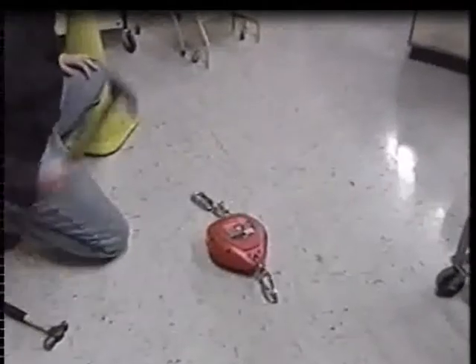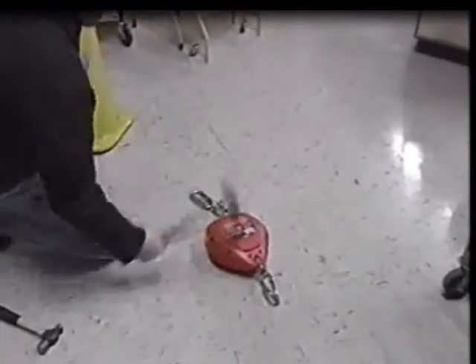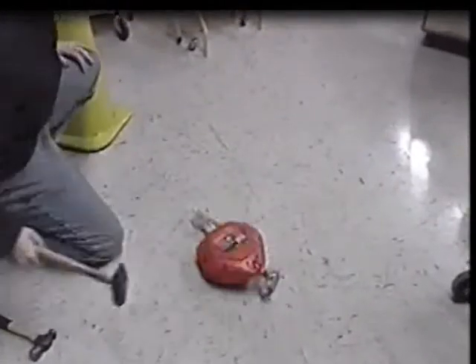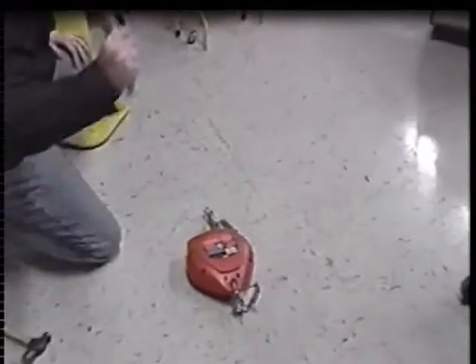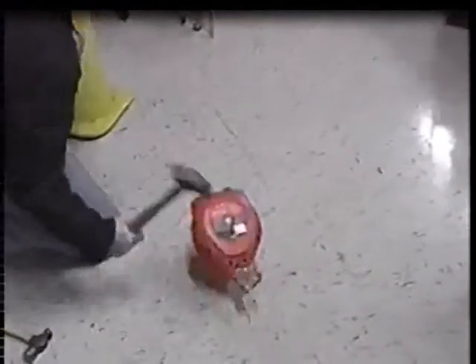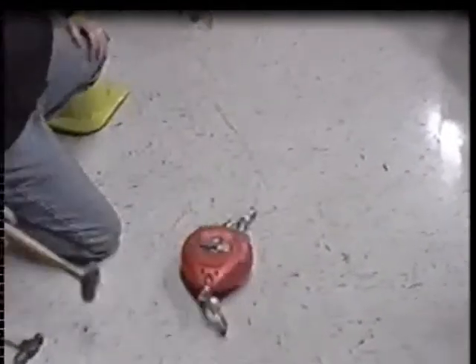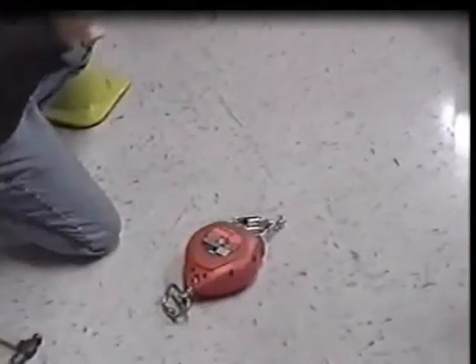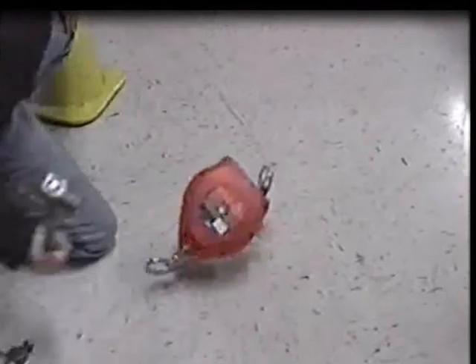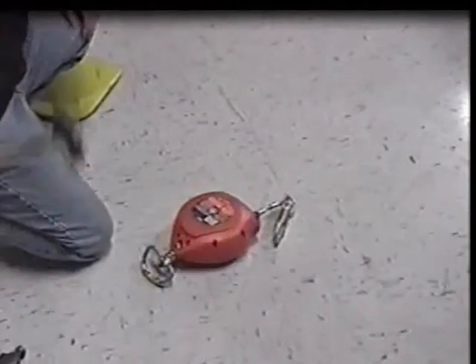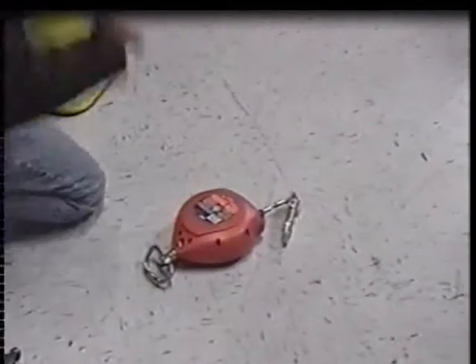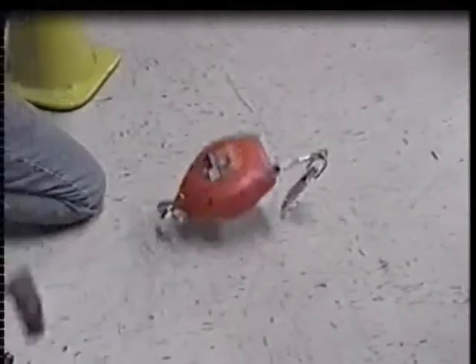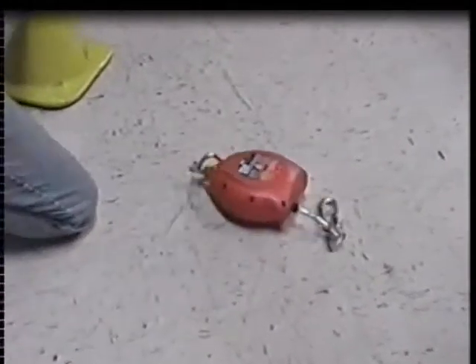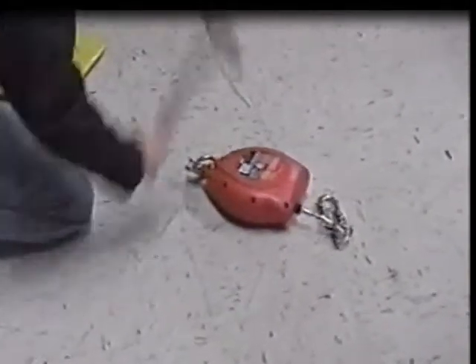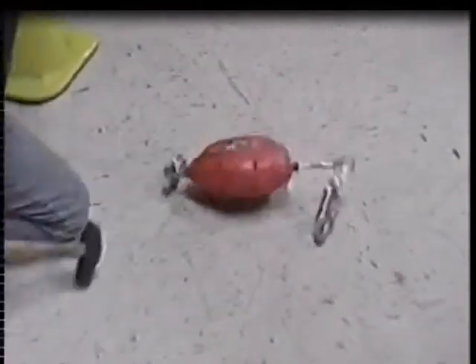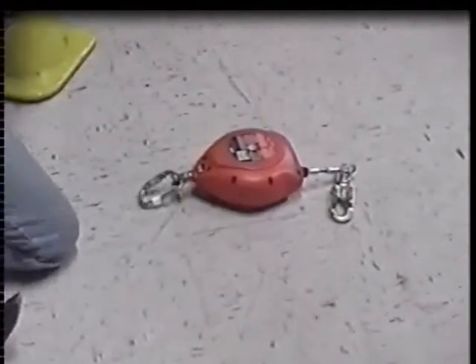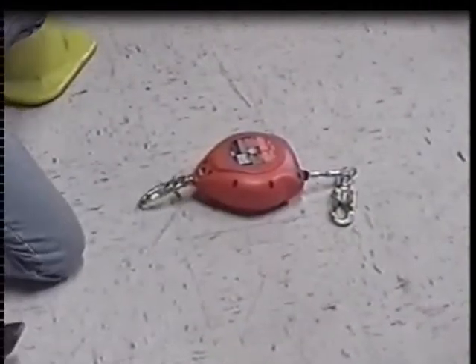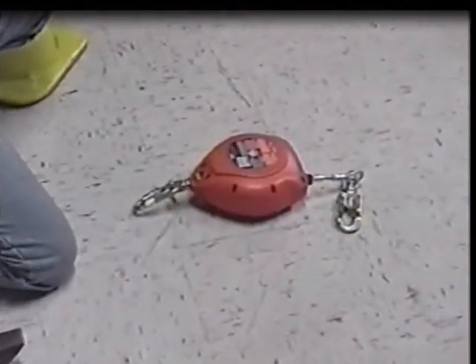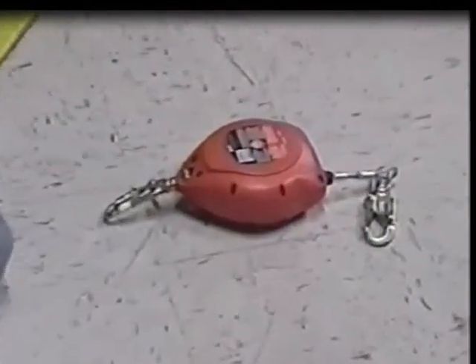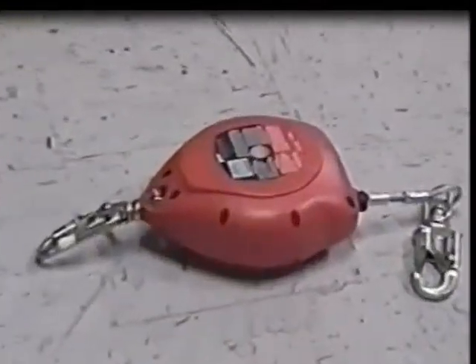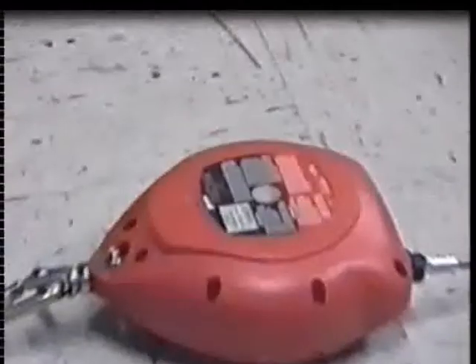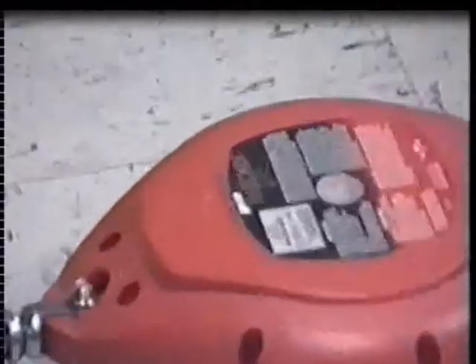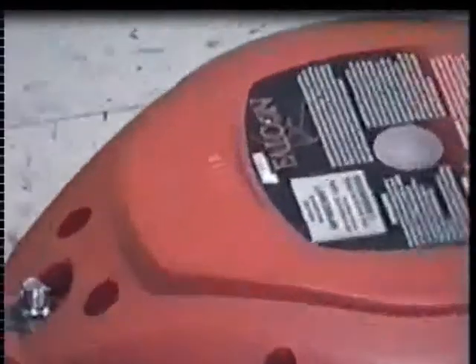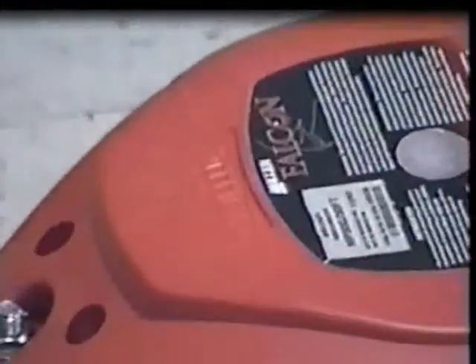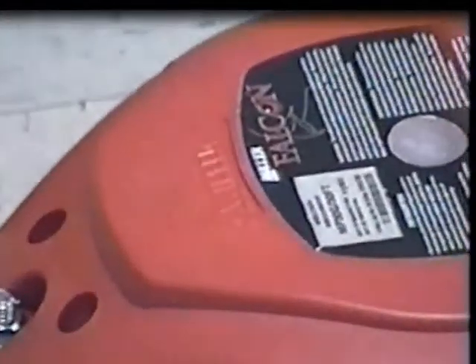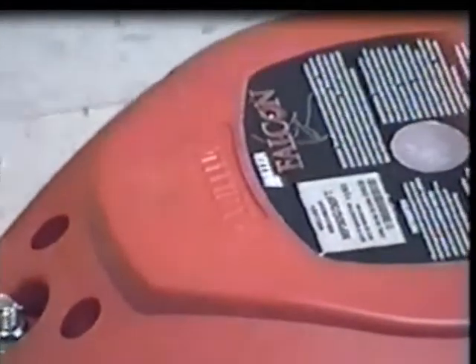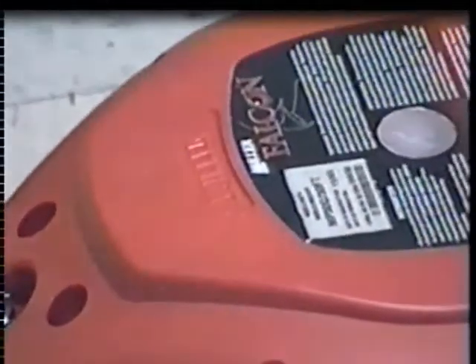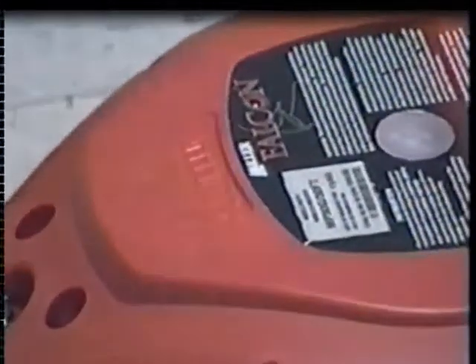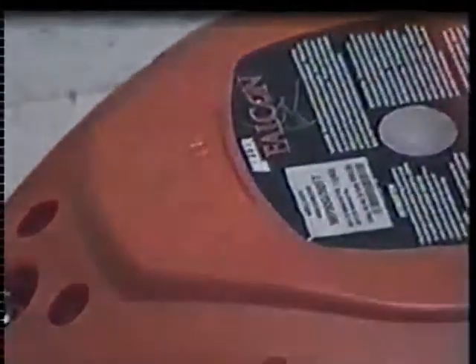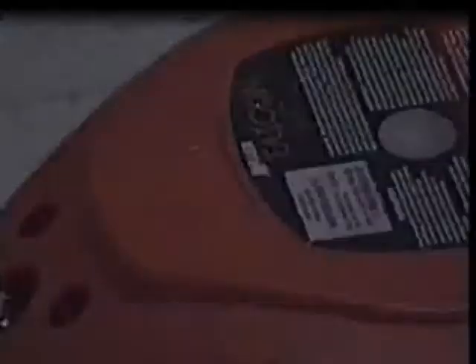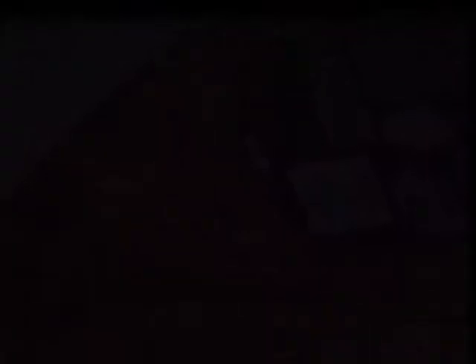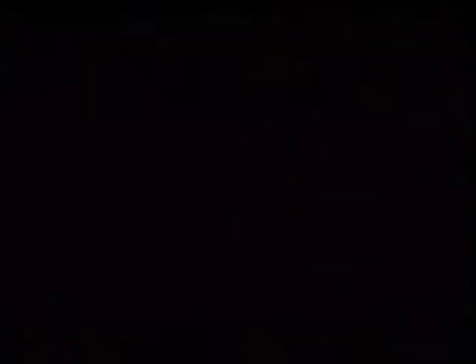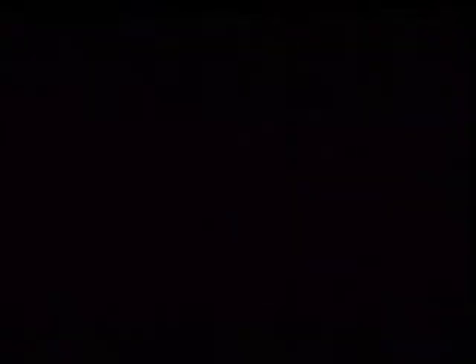The high-impact resistant nylon cover is engineered to survive the most extreme punishment. Even beating it repeatedly with a hammer isn't enough to crack the lightweight and extremely durable housing on the new Miller Falcon.